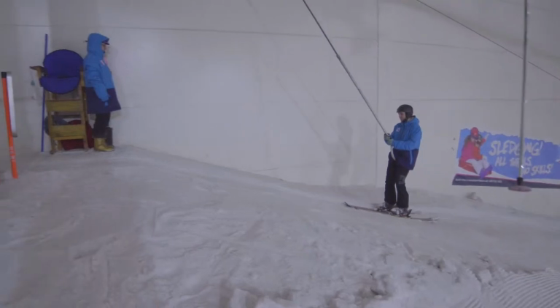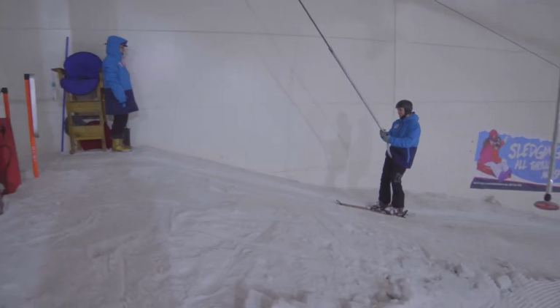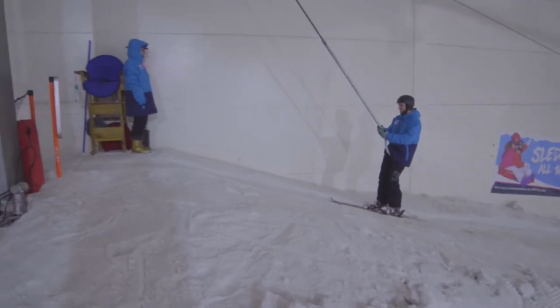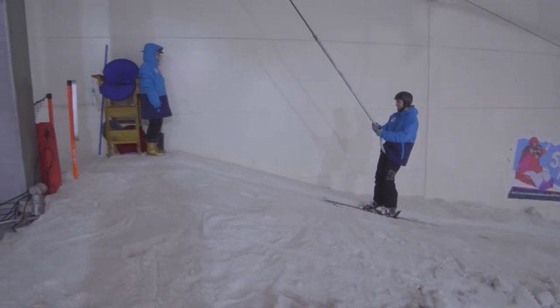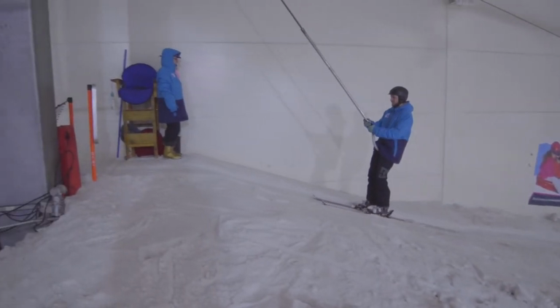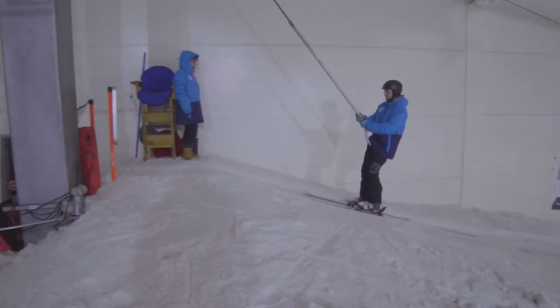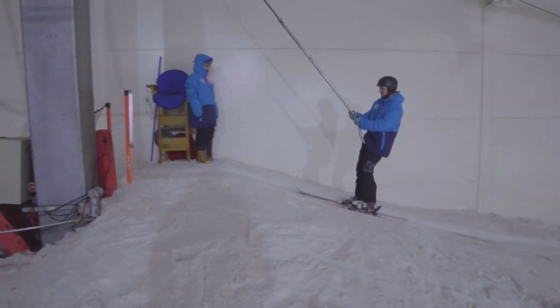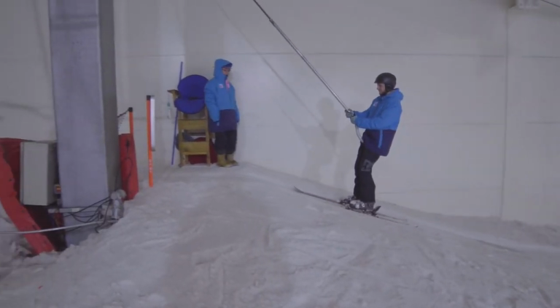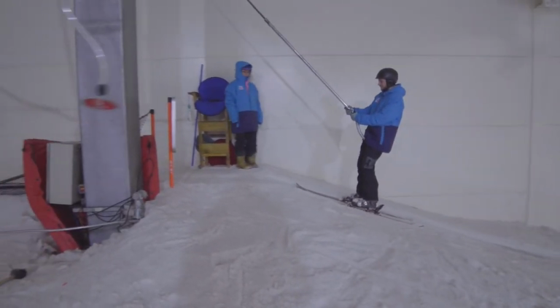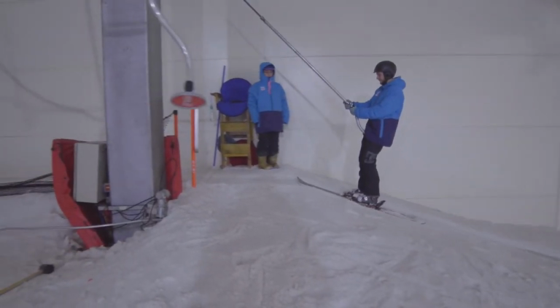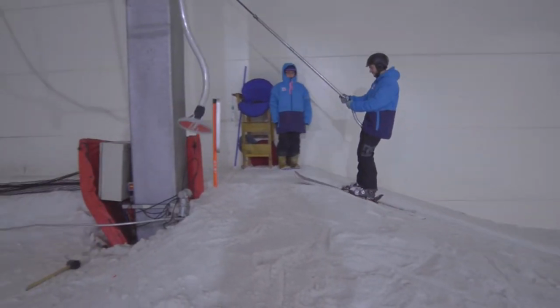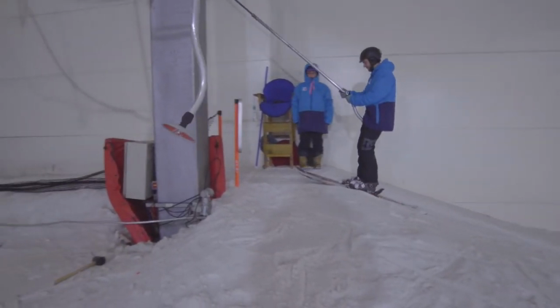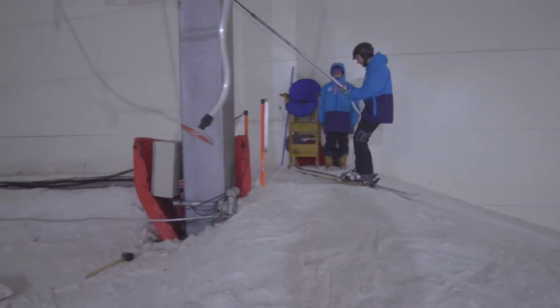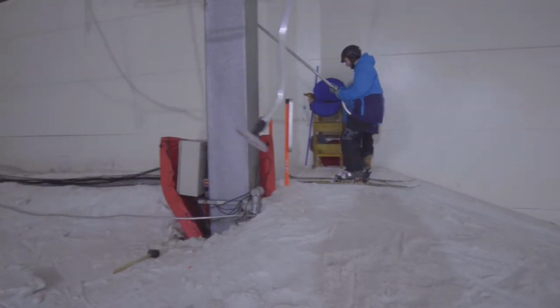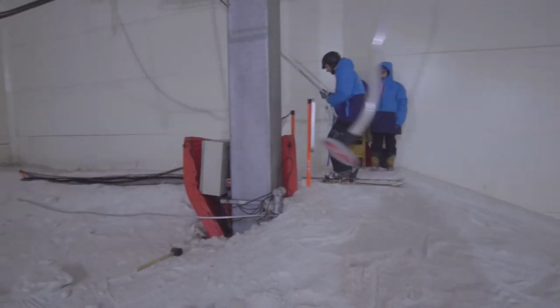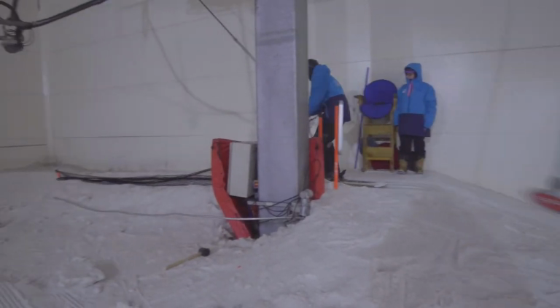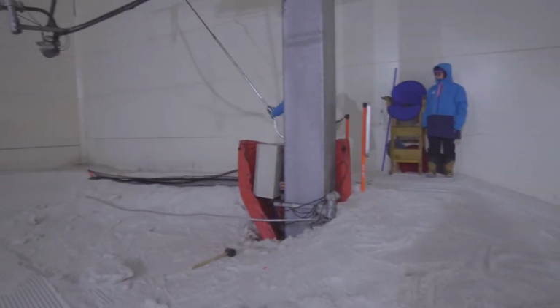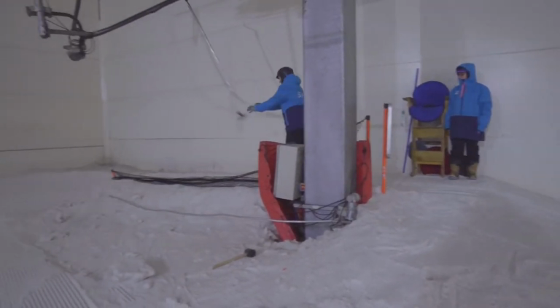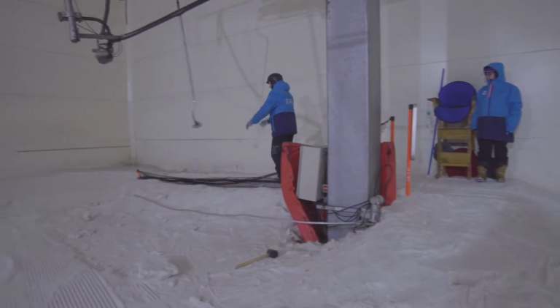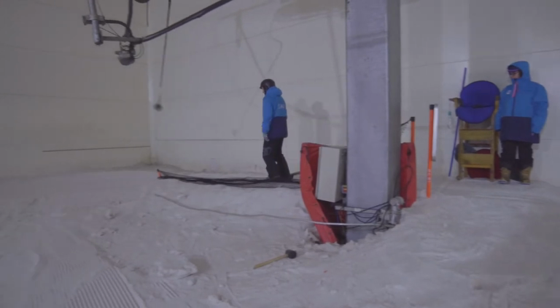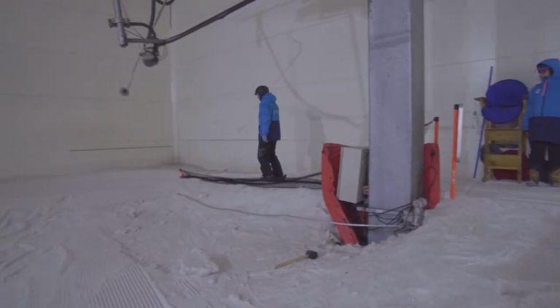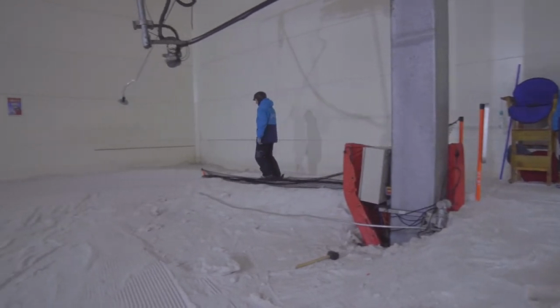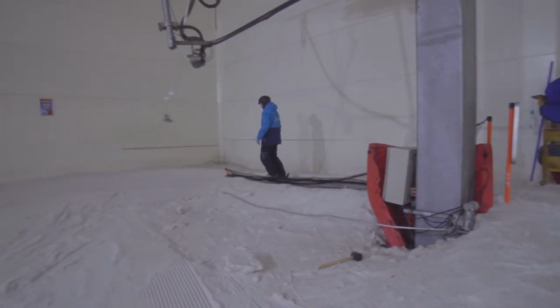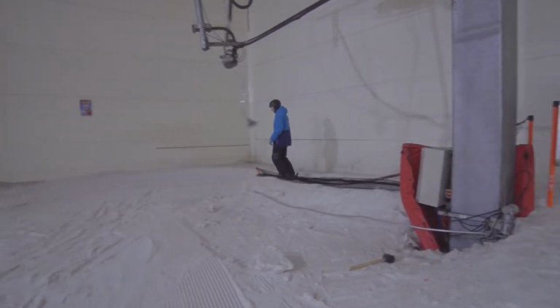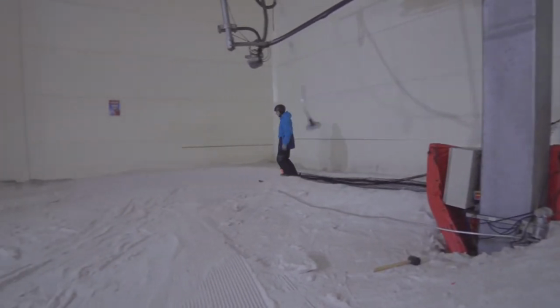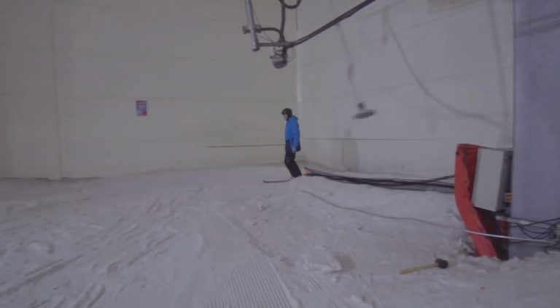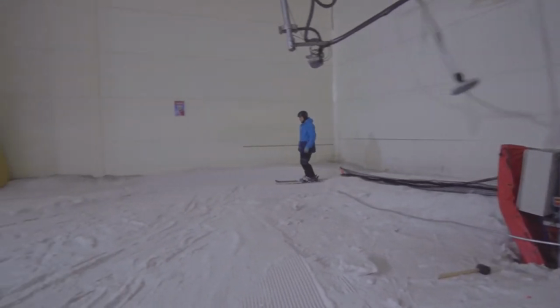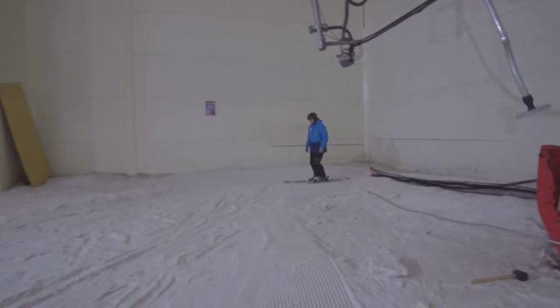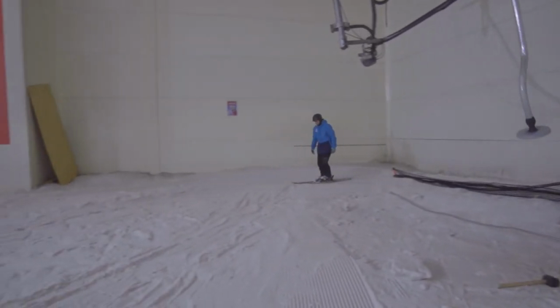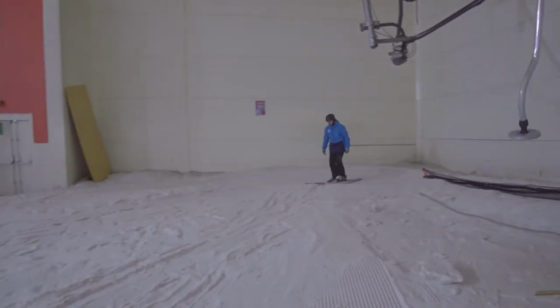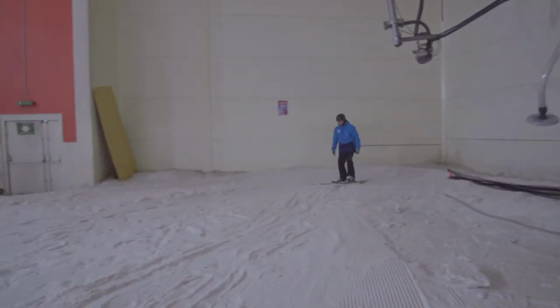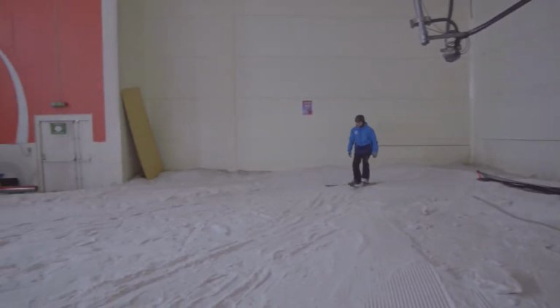Our level 5 lesson brings us to the top of the hill. By now we should feel comfortable linking our turns effectively on the lower half of the slope and looking for the next step to link our turns on an increased pitch.